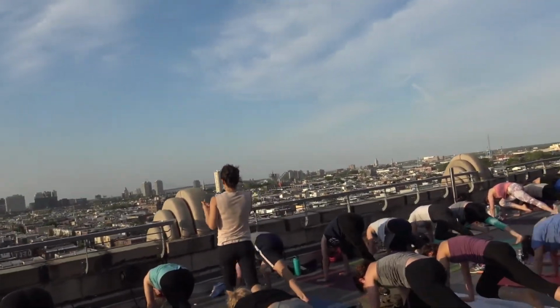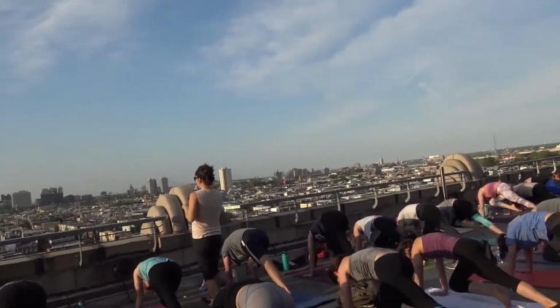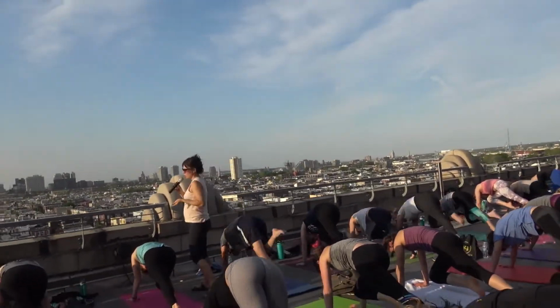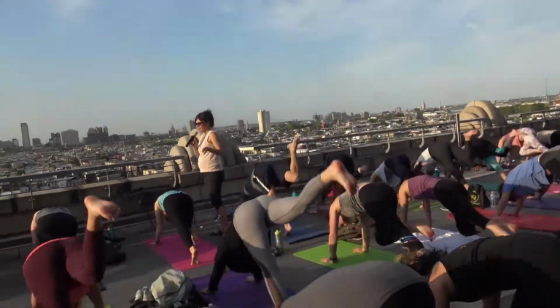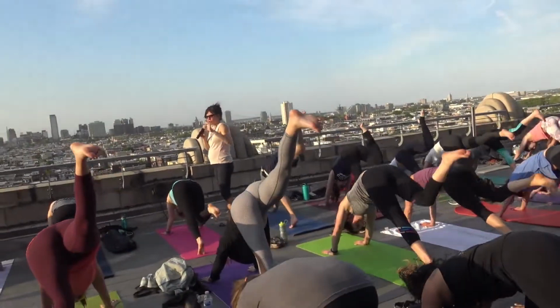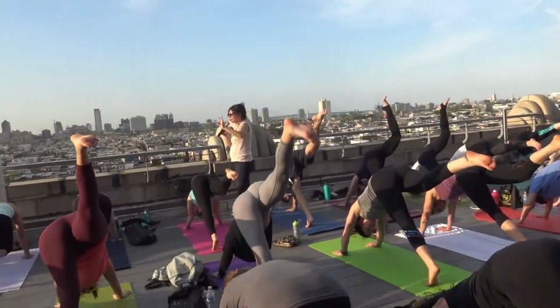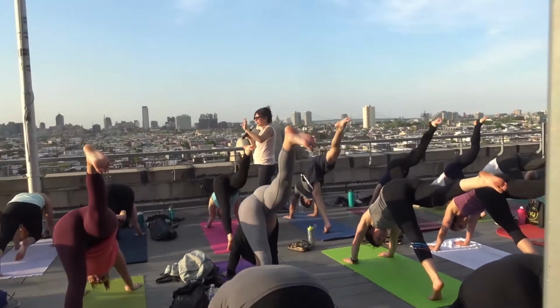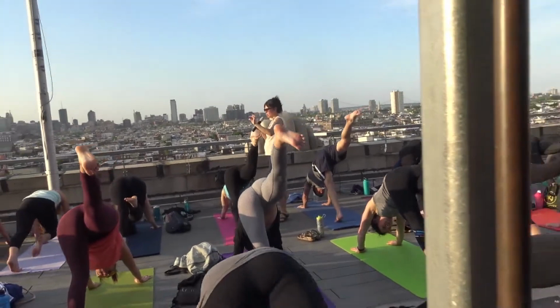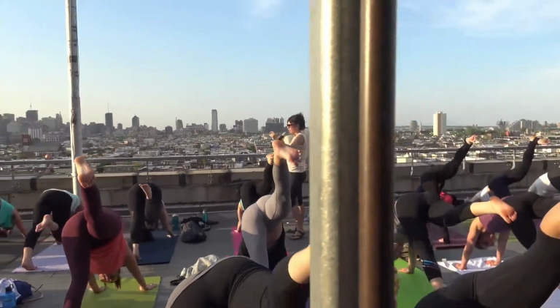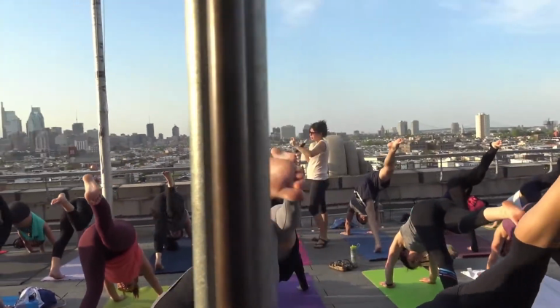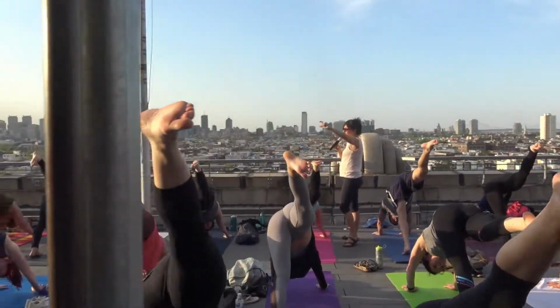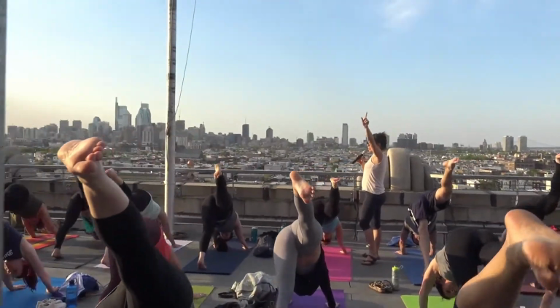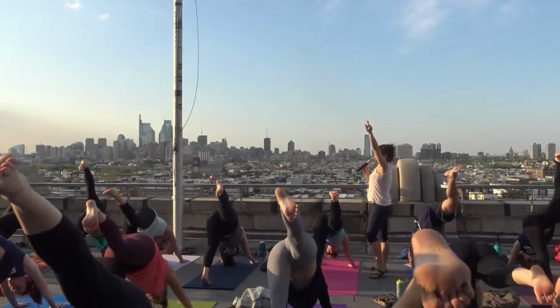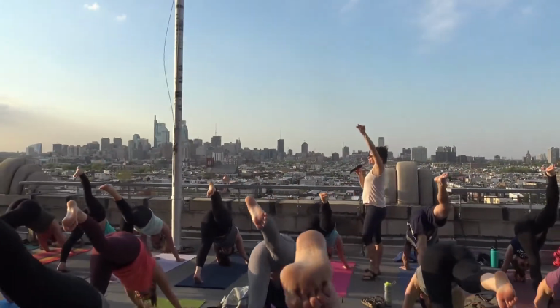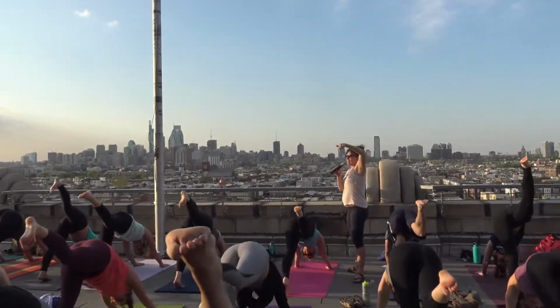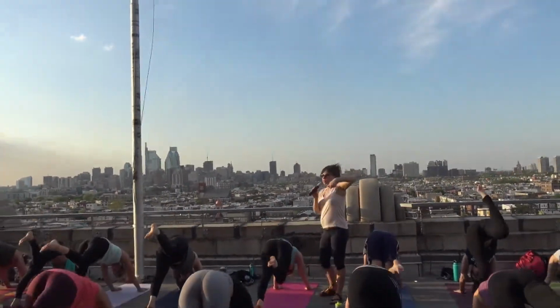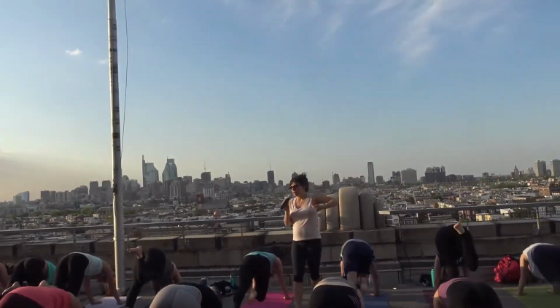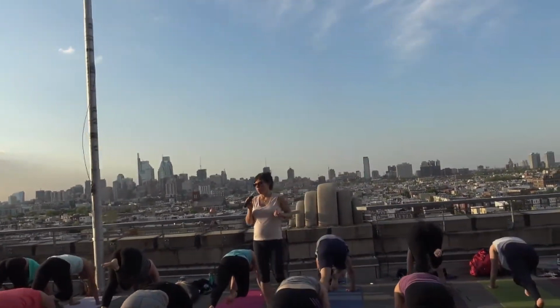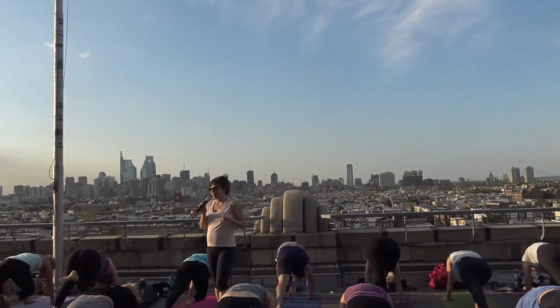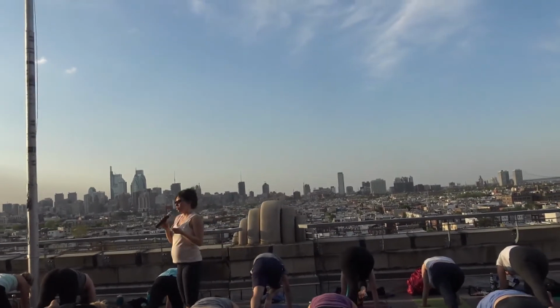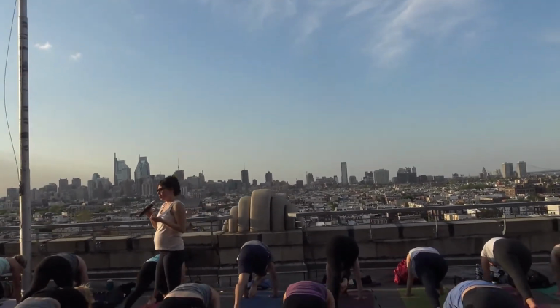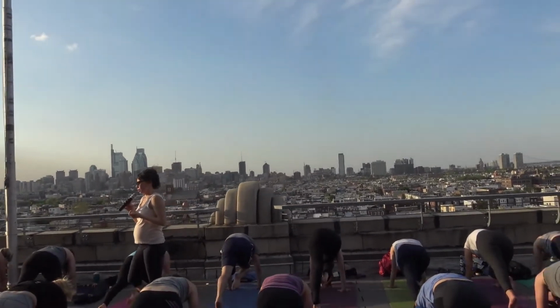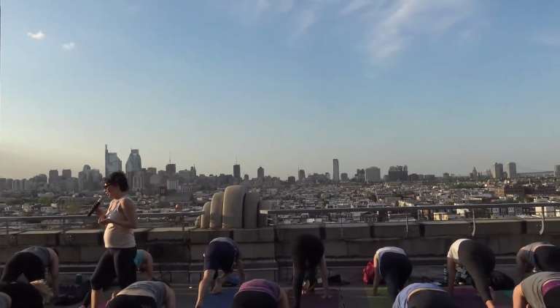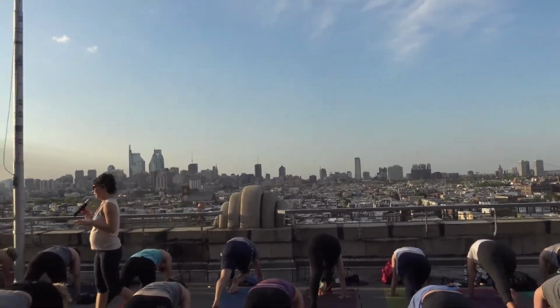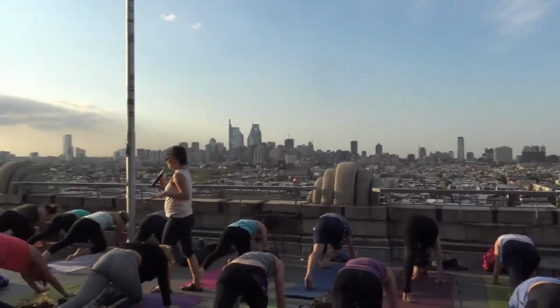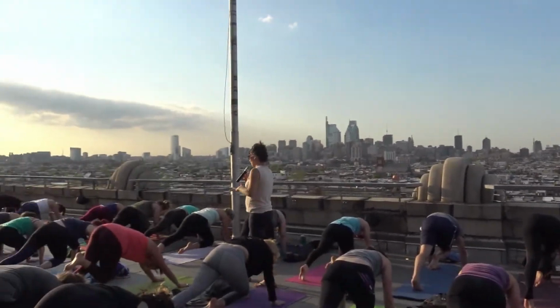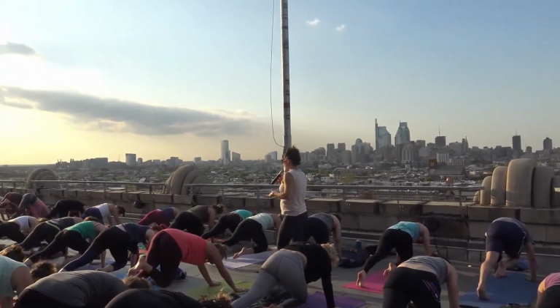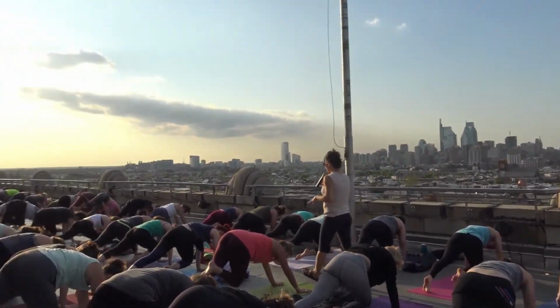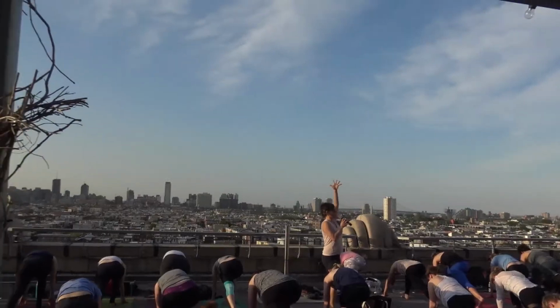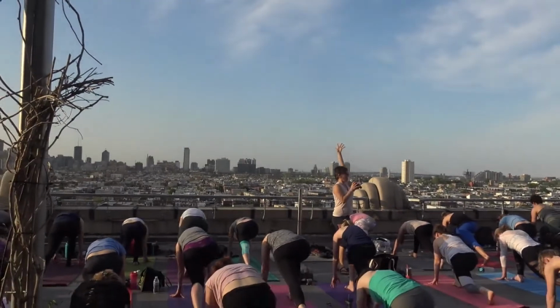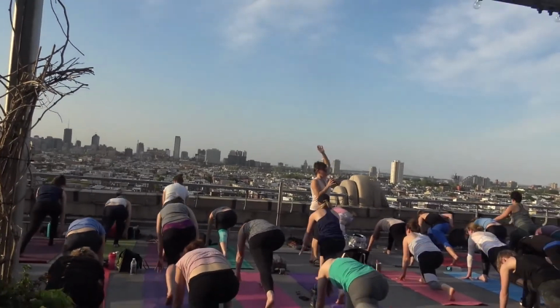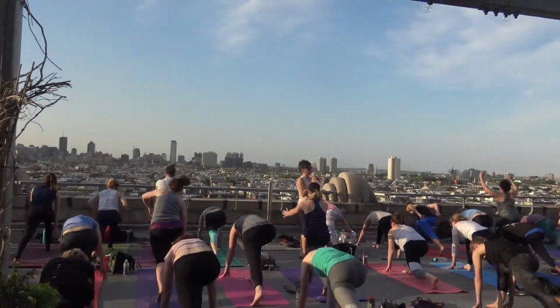Inhale, right leg reaches back and up. Totally cool to have a little bend in your left knee — I prefer it. Exhale again, knee carves through the midline of the body. That thing we did with the arms — do it here. So bend the elbows, pull the hands apart and back.